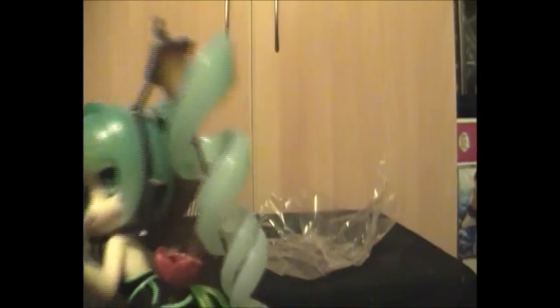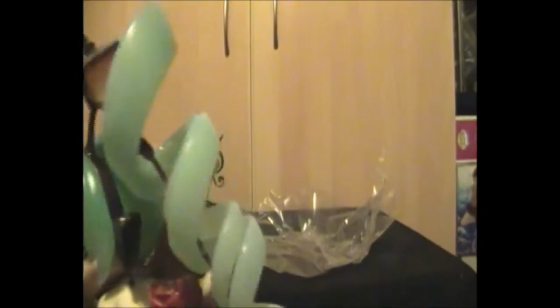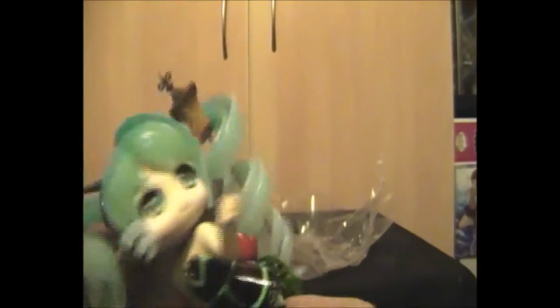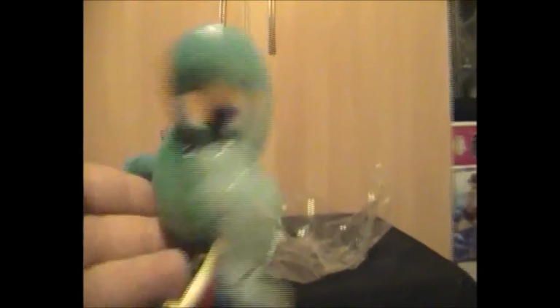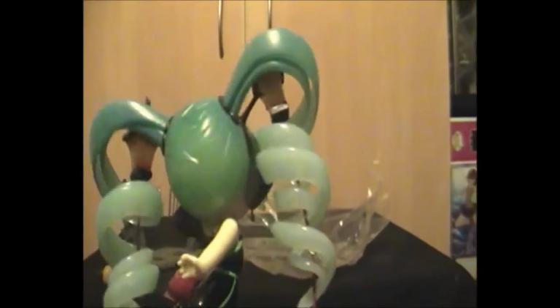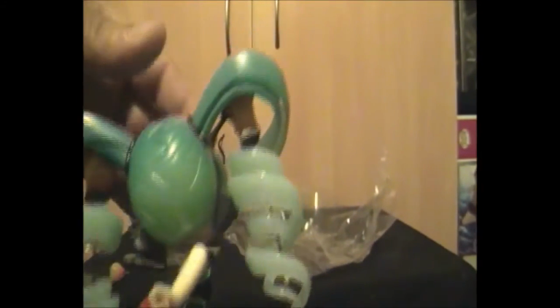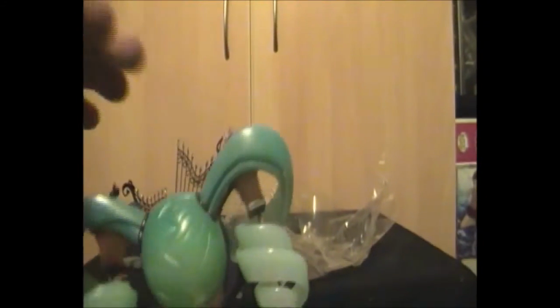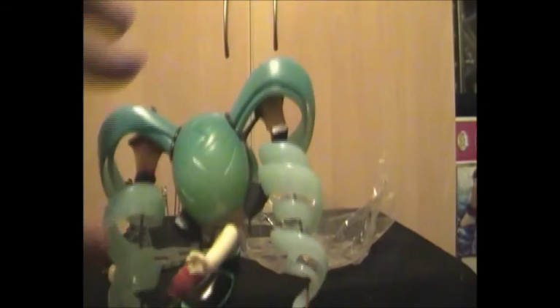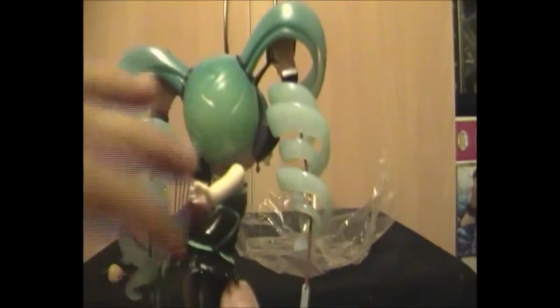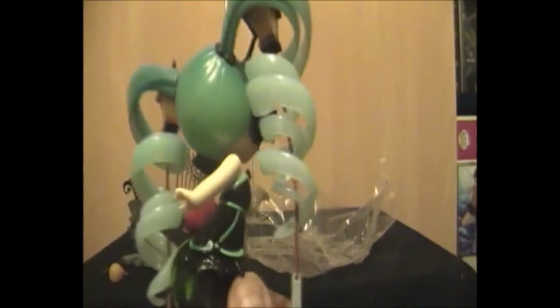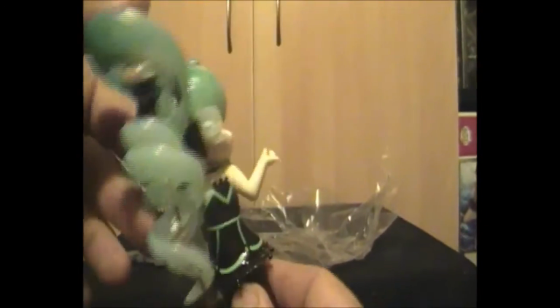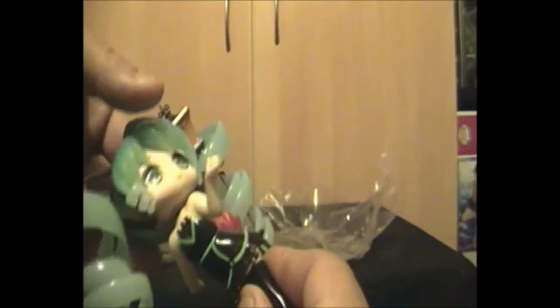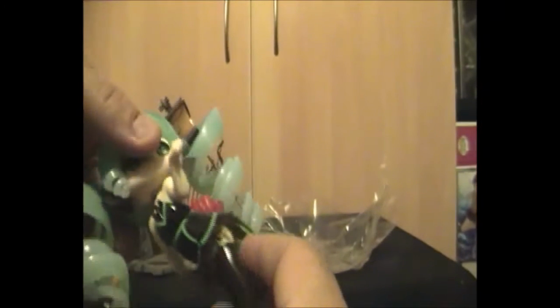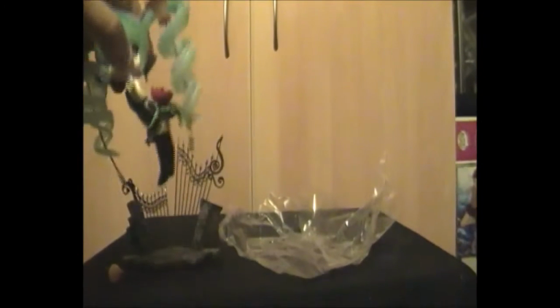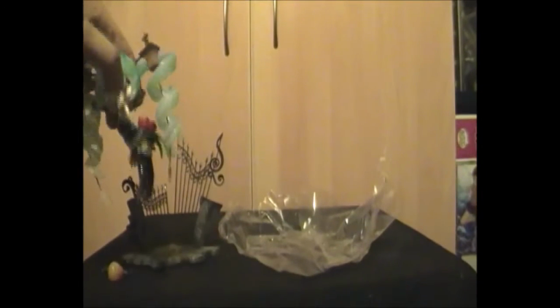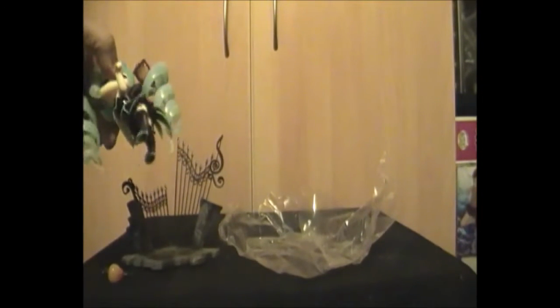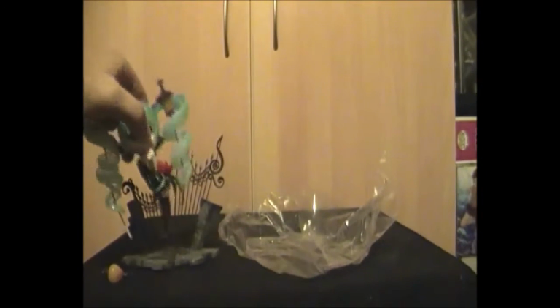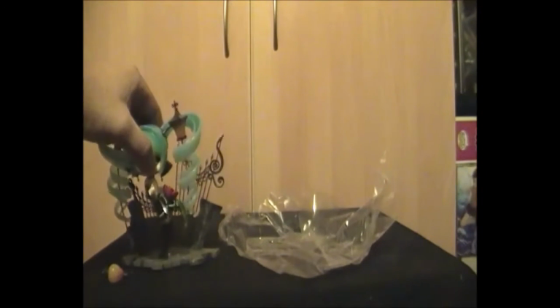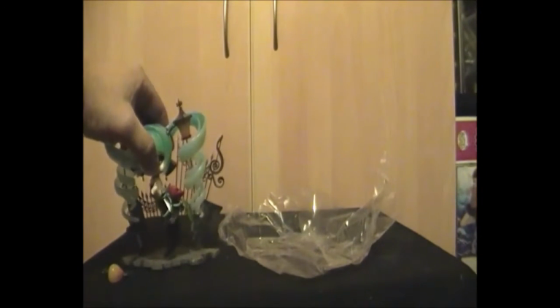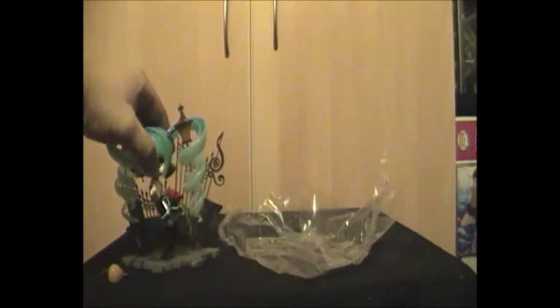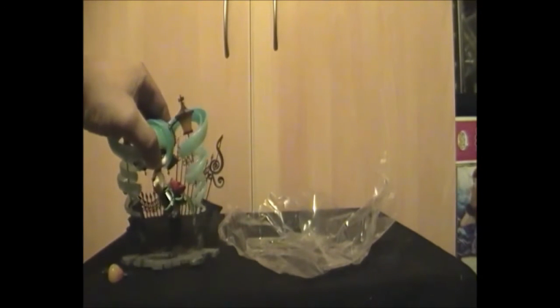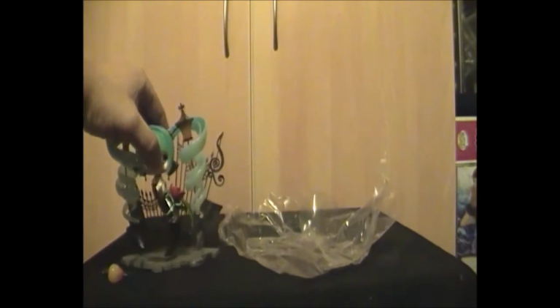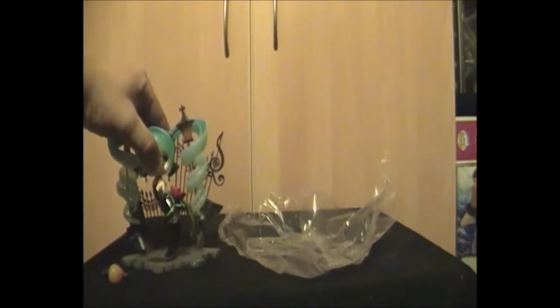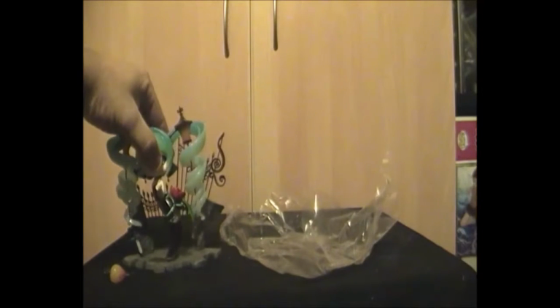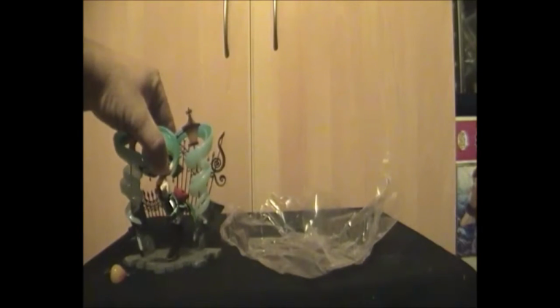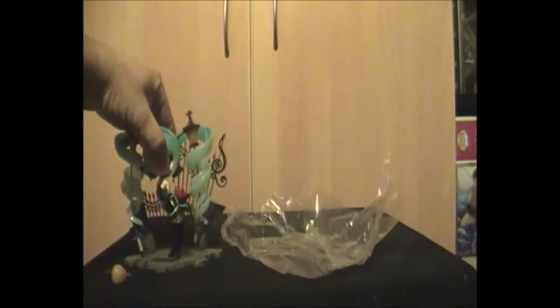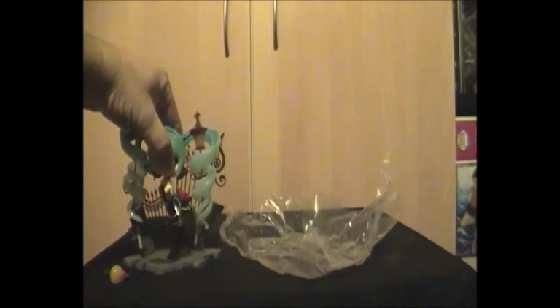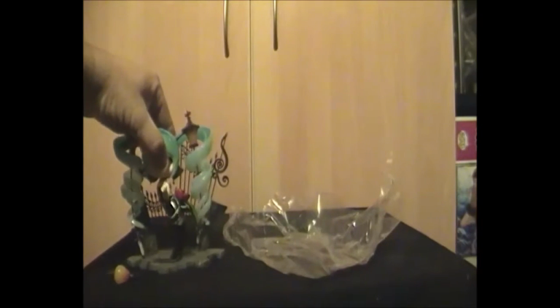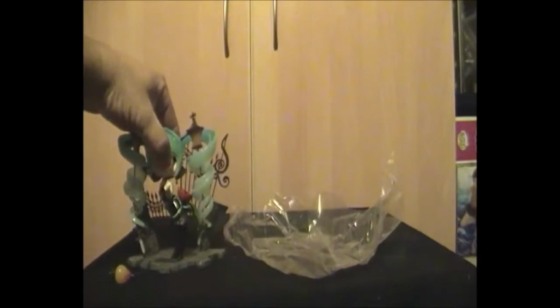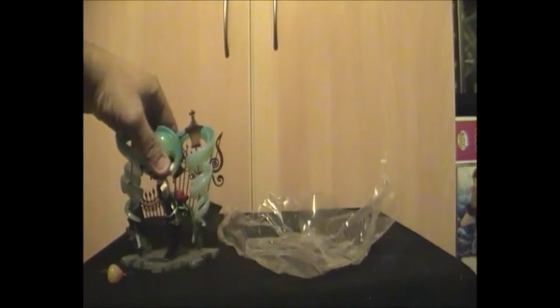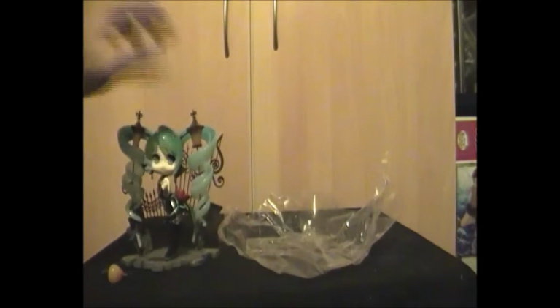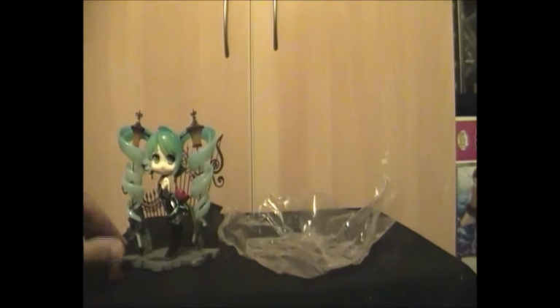You can see the headset. Looking at the back of the head, it's a little semi-translucent, which gives the impression that maybe it will glow in the dark. I'm not entirely sure. She just presses down on her stand just like that.